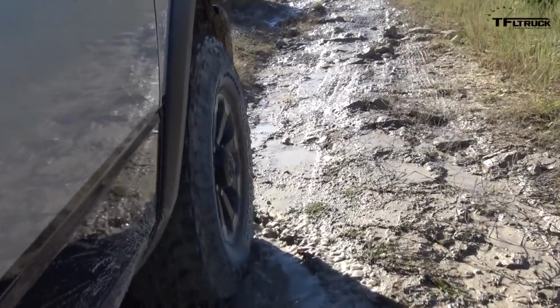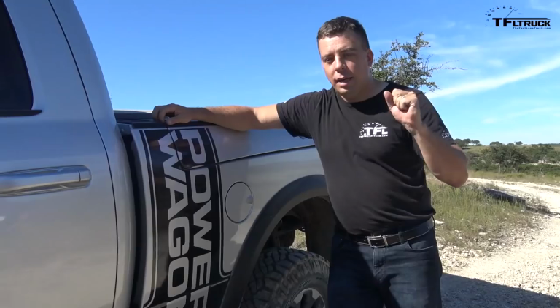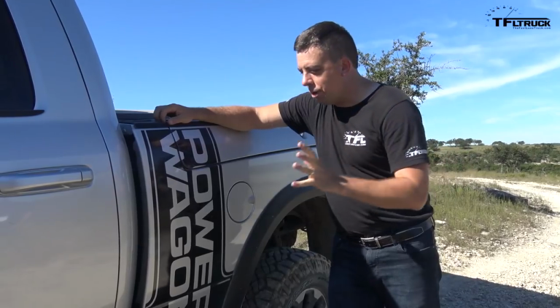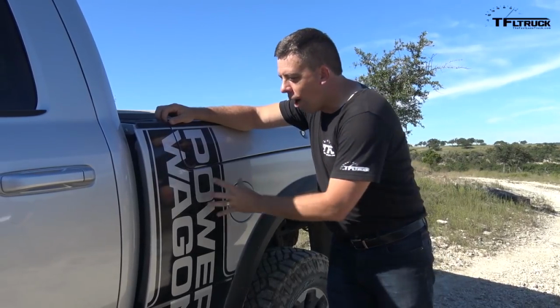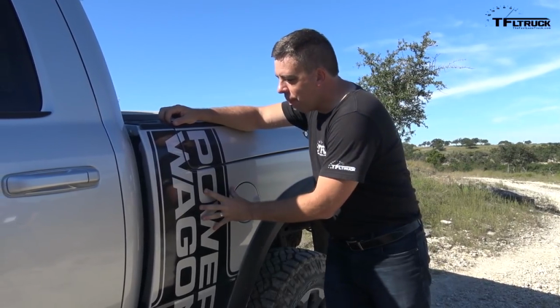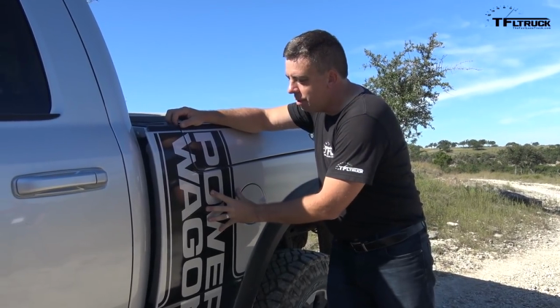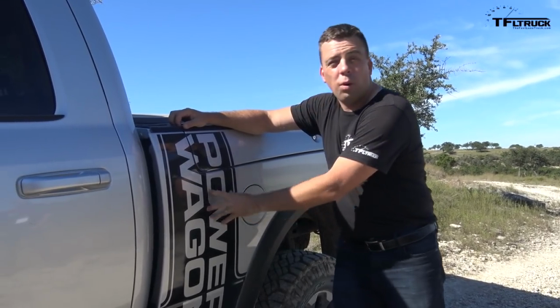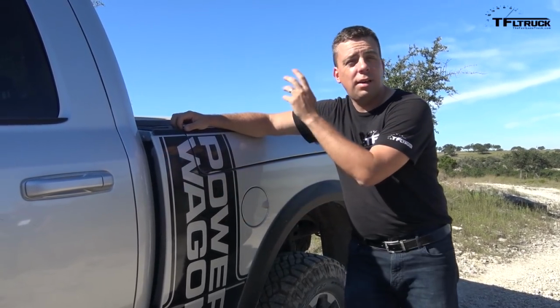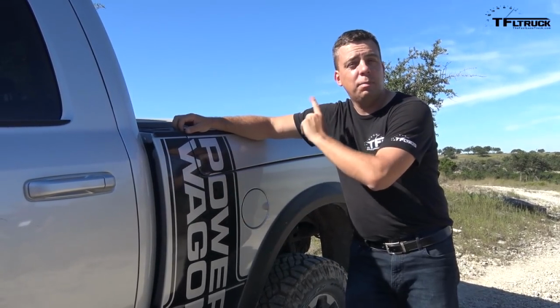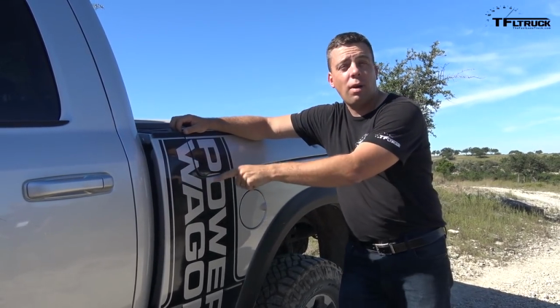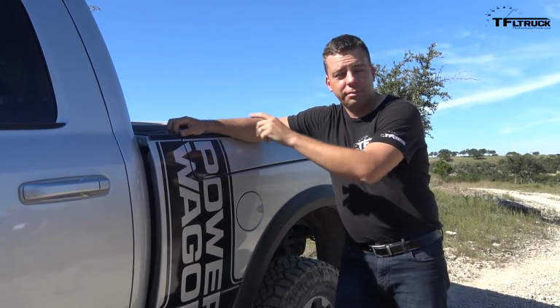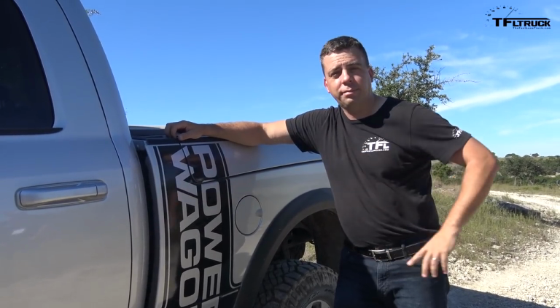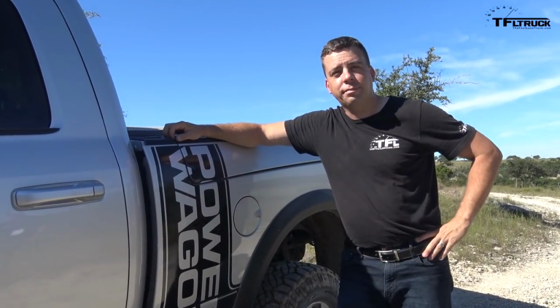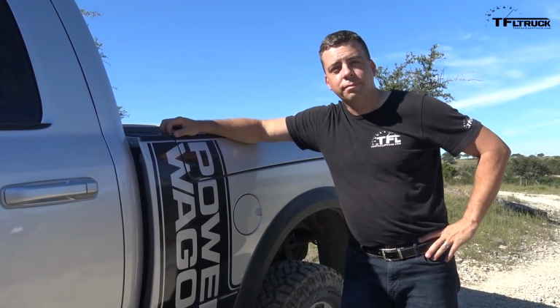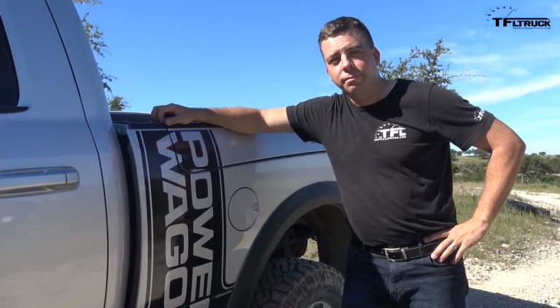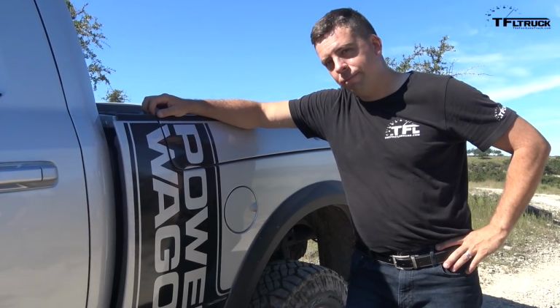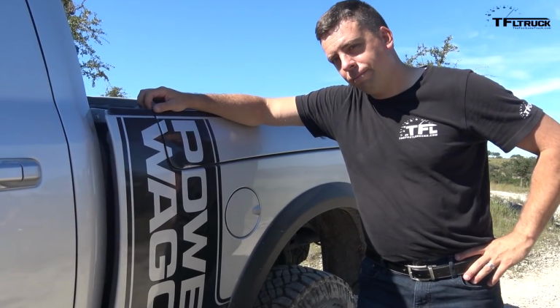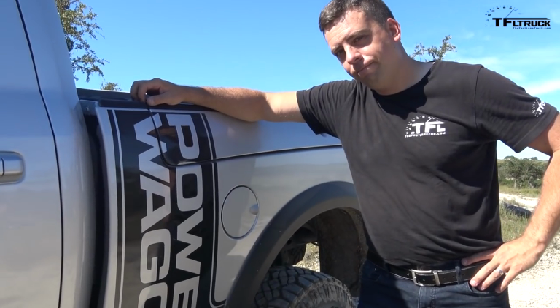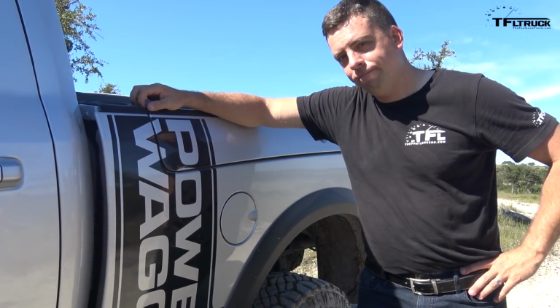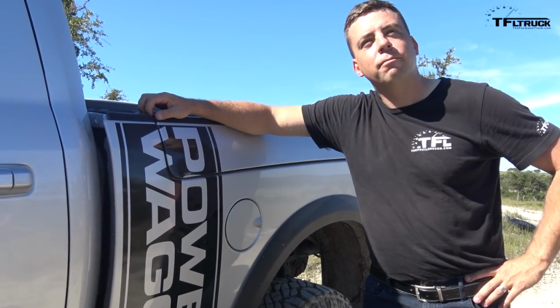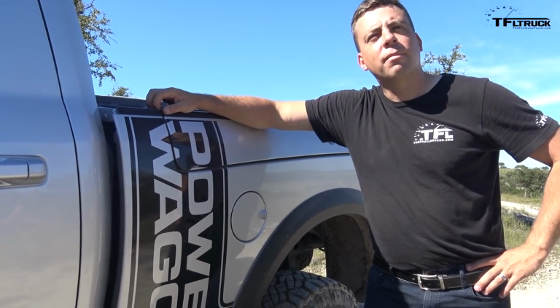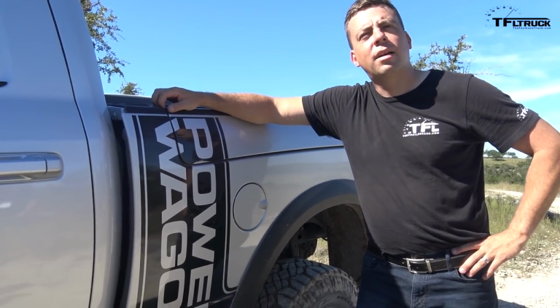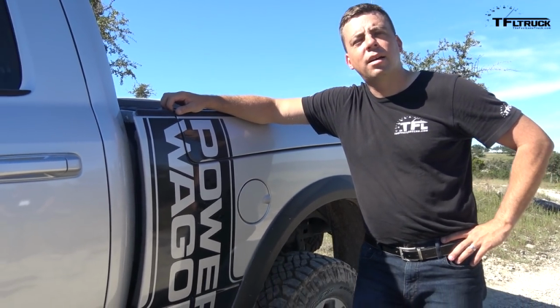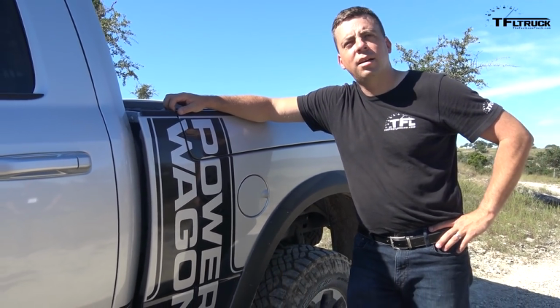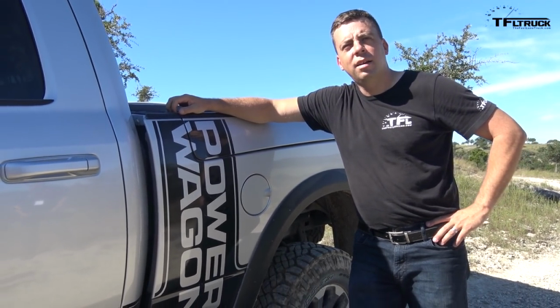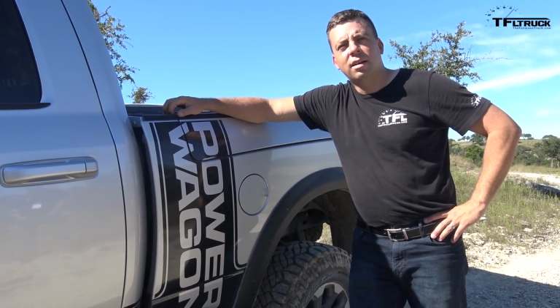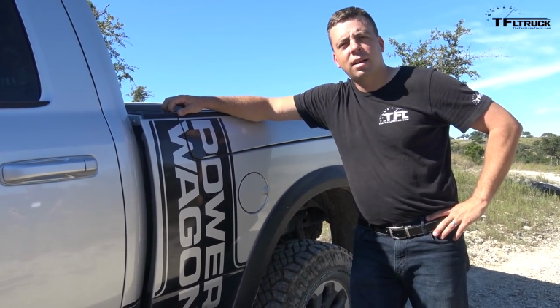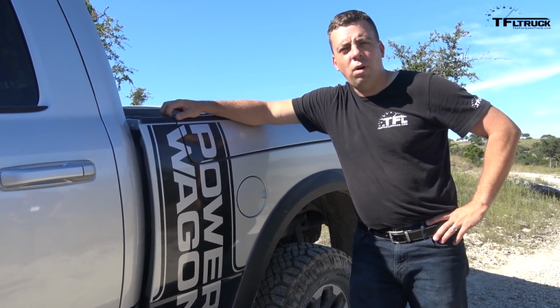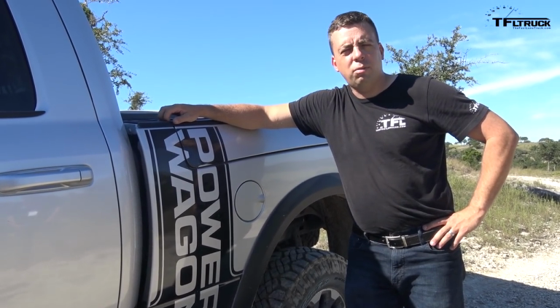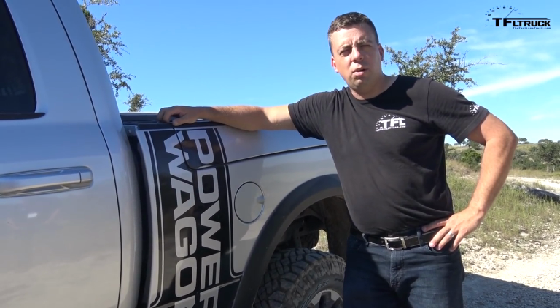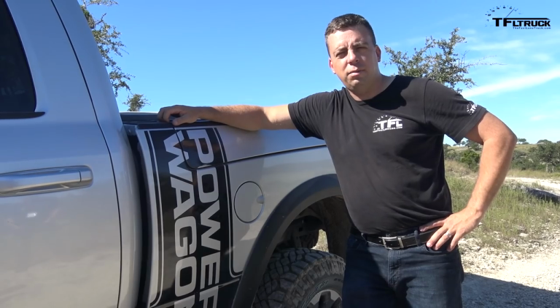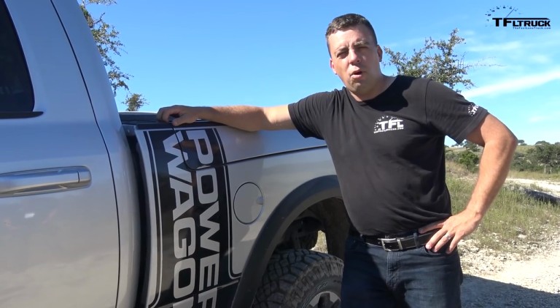Now check out the graphics package on the 2017 Power Wagon. Hey Andre, you're probably too young, but I was around in the 70s and this feels very 70s to me. How old were you, like 30?